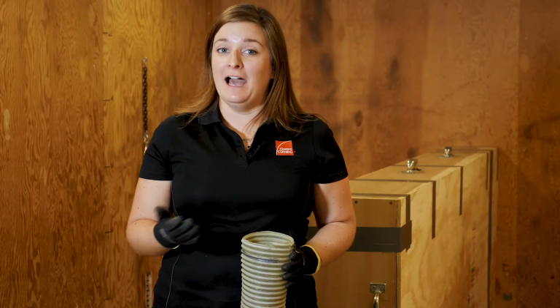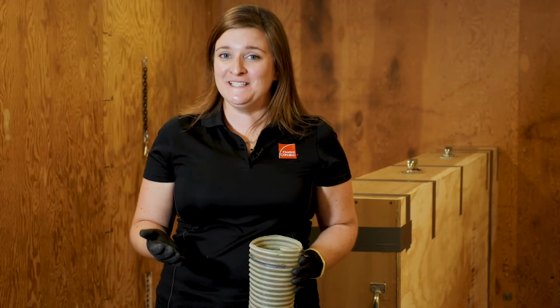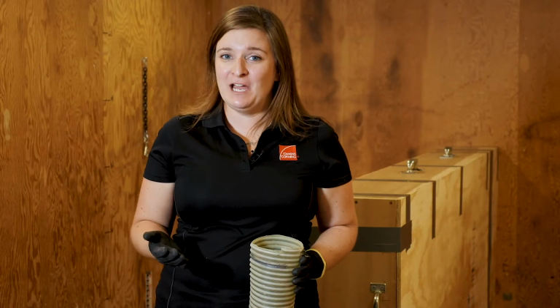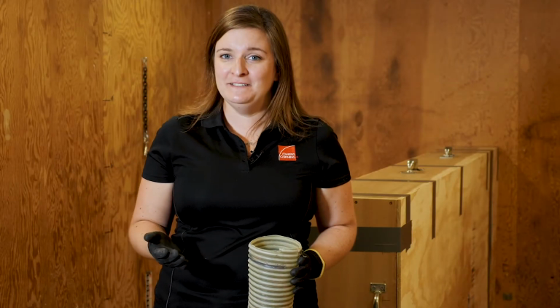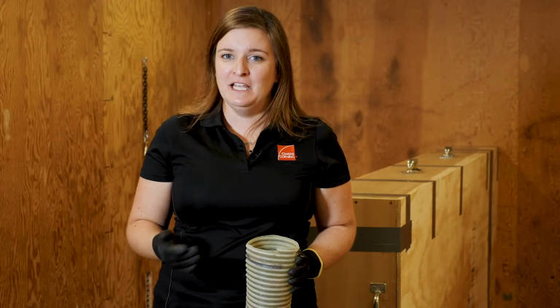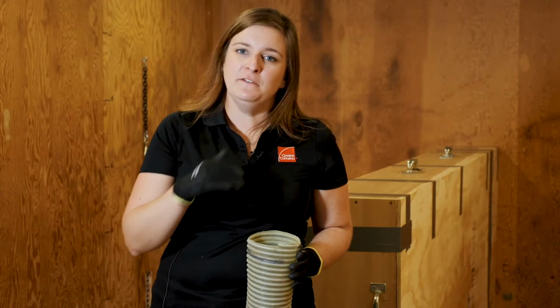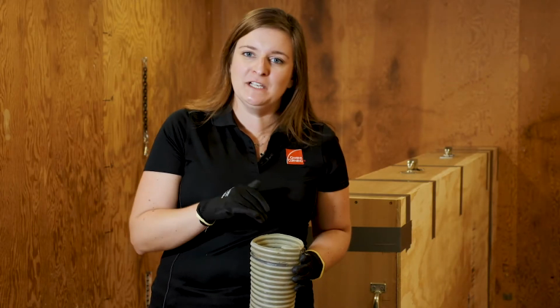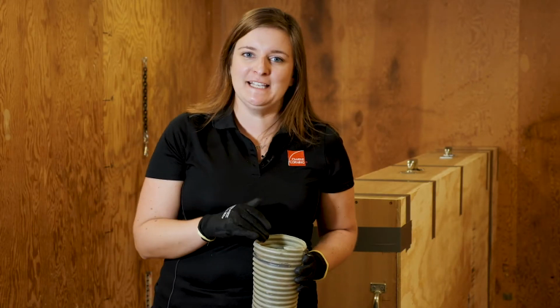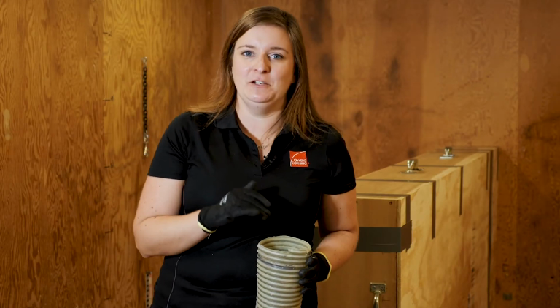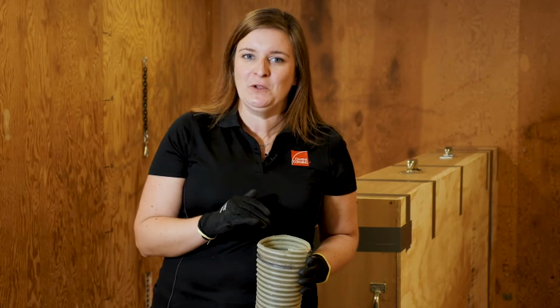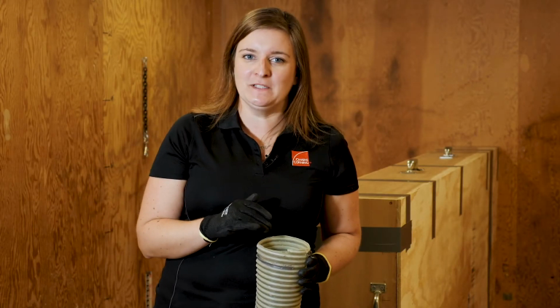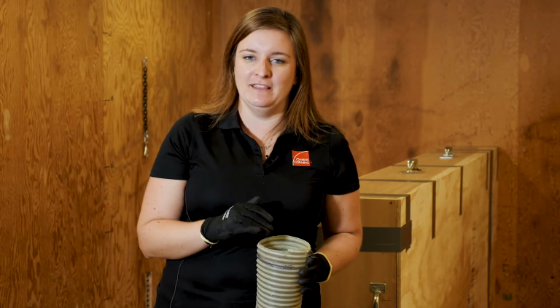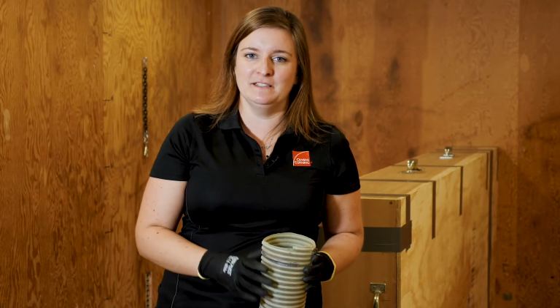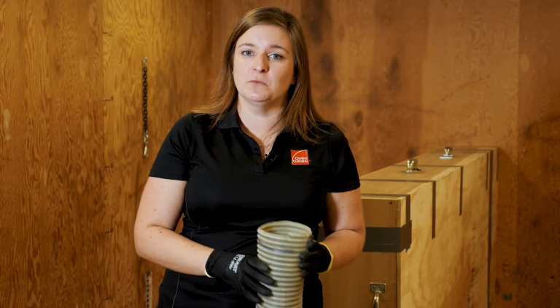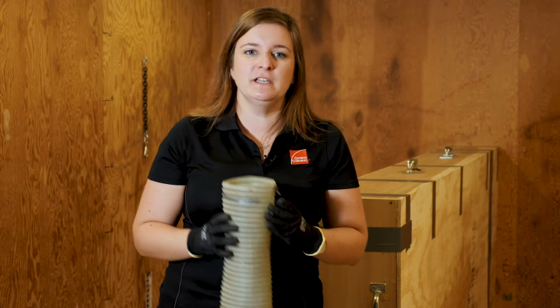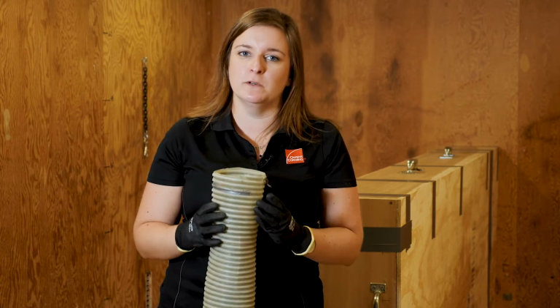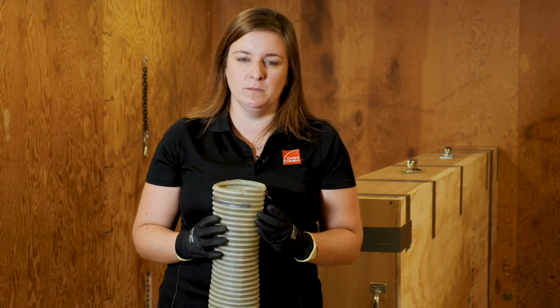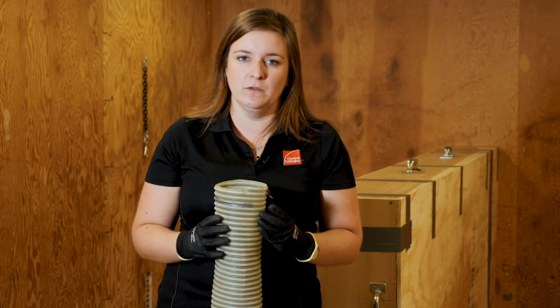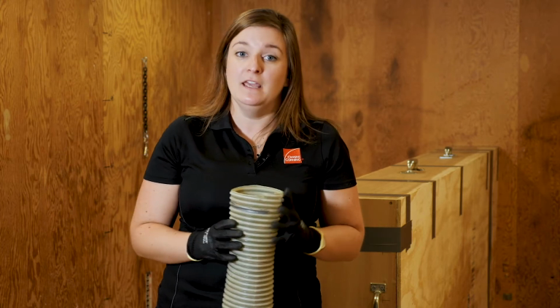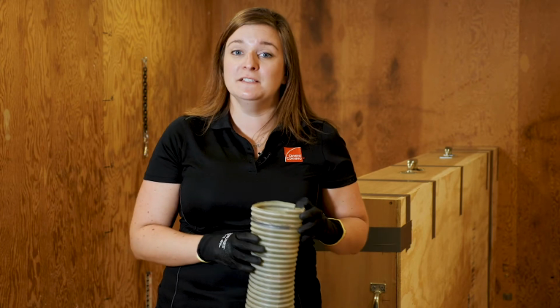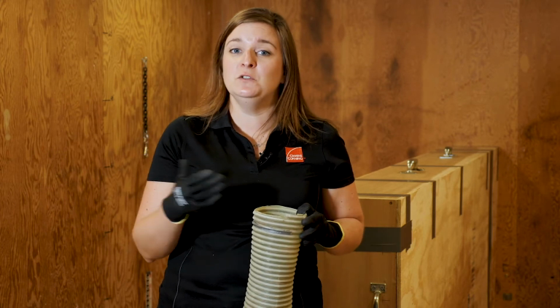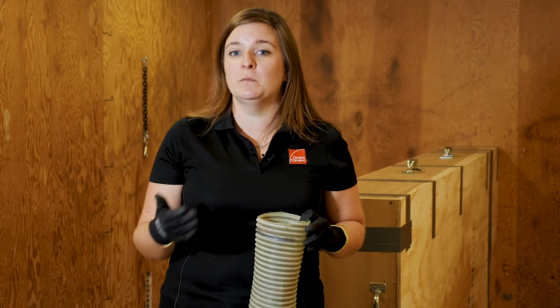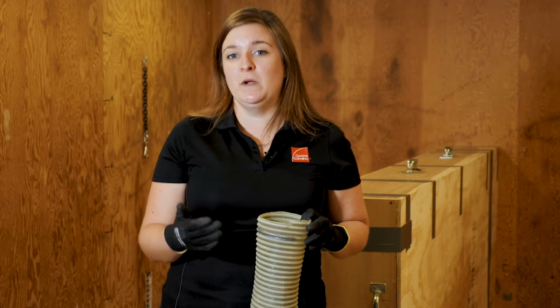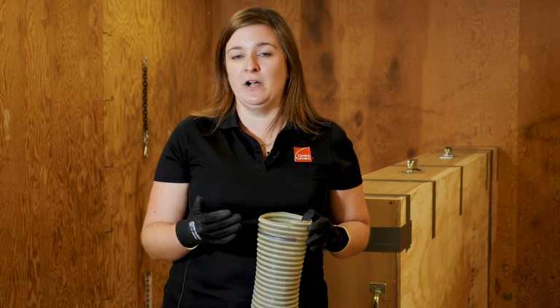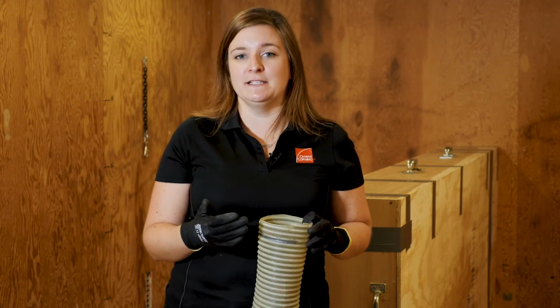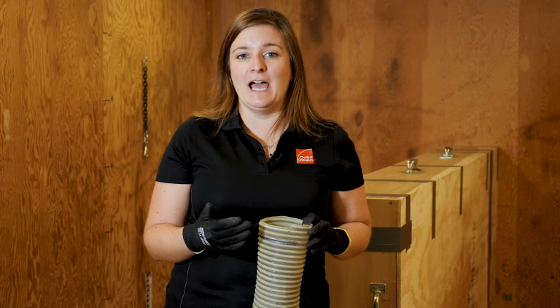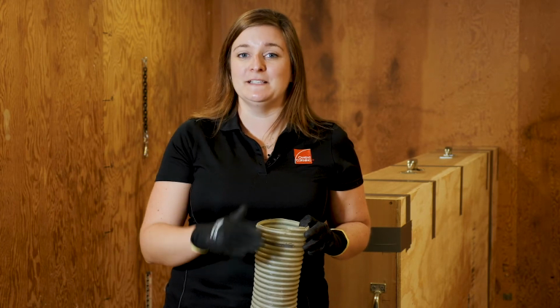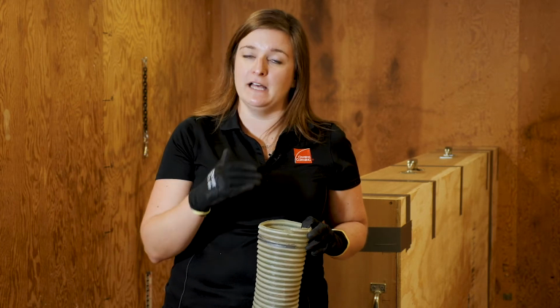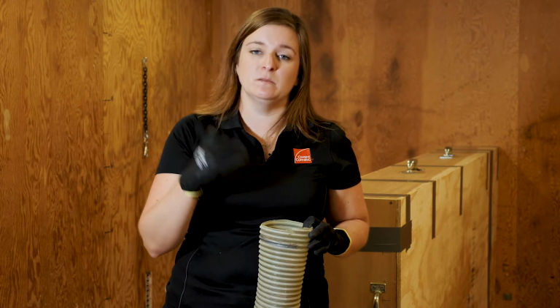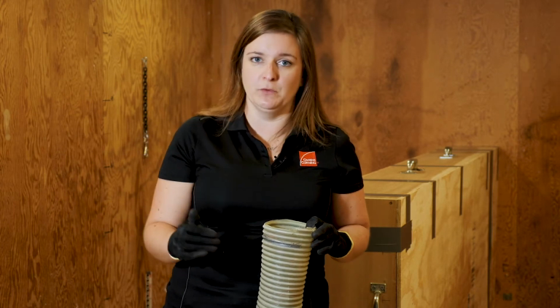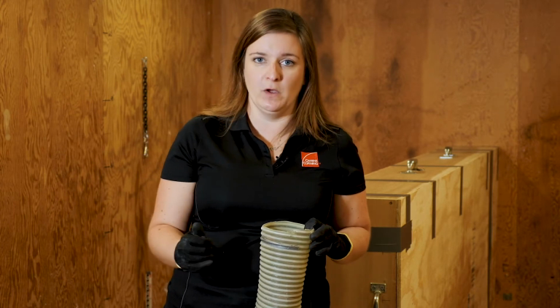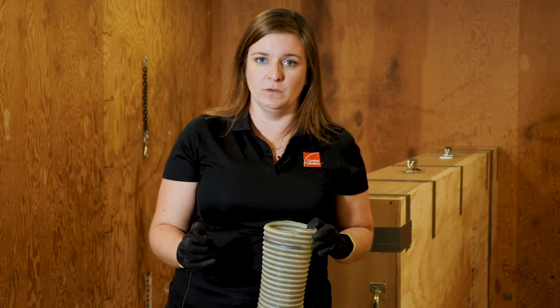How does this happen? If you look inside an old hose like this, the ridges have worn smooth. This is a normal wear process that happens as glass is blown through the hose.